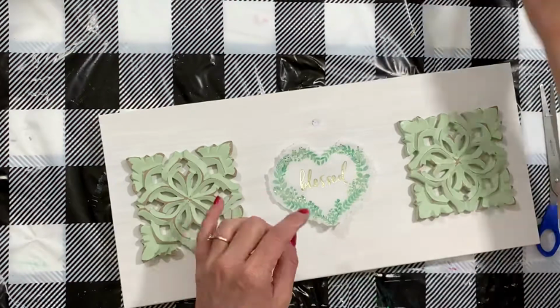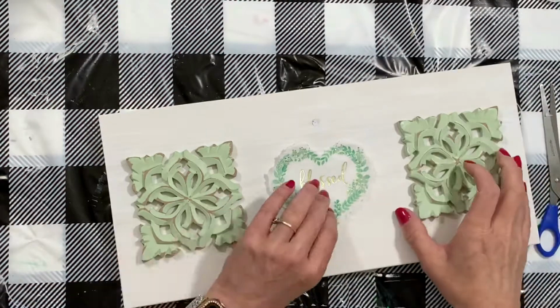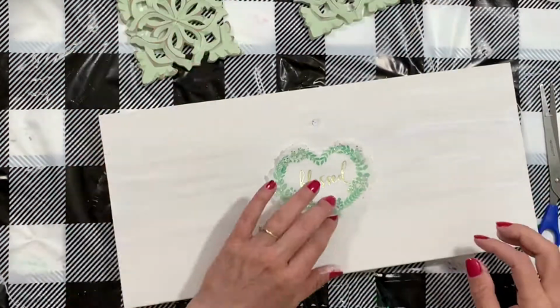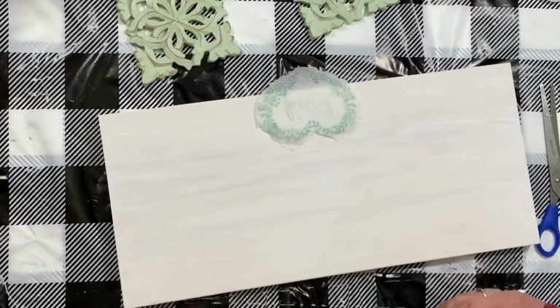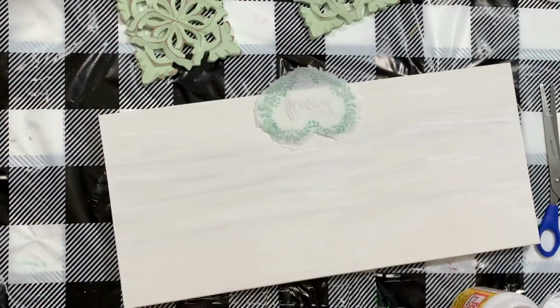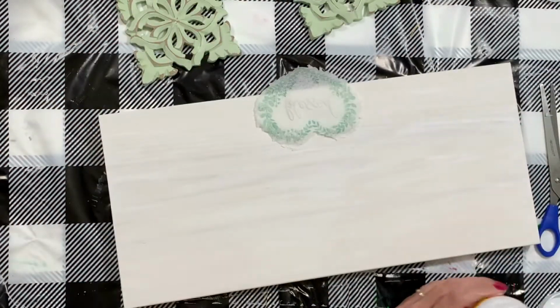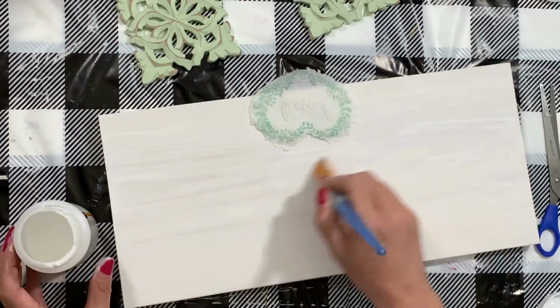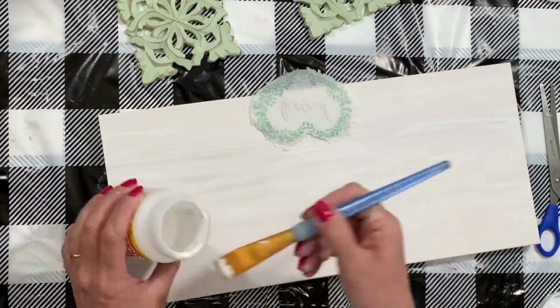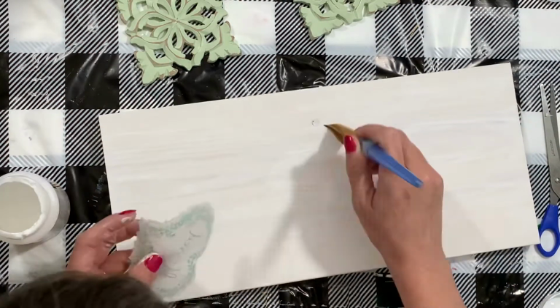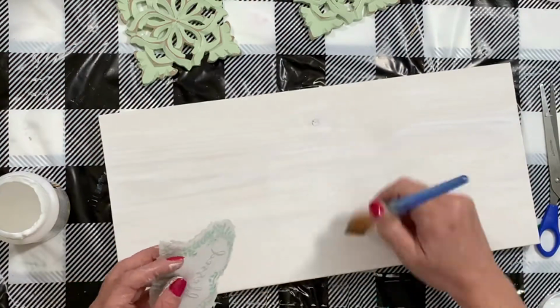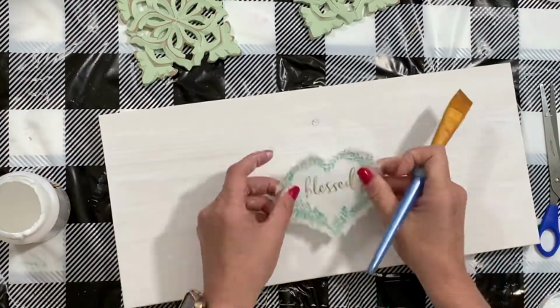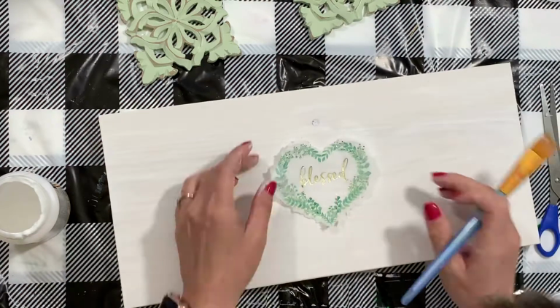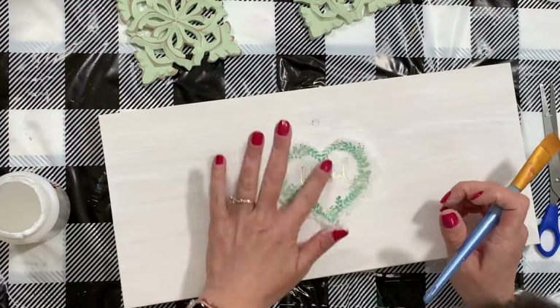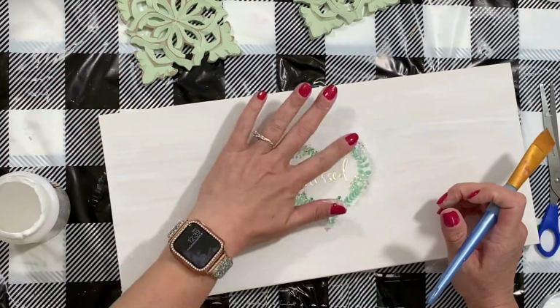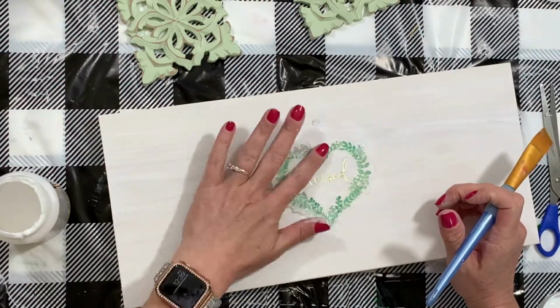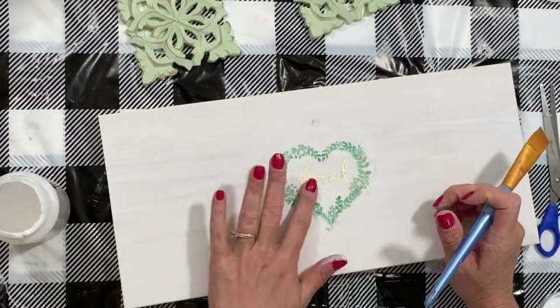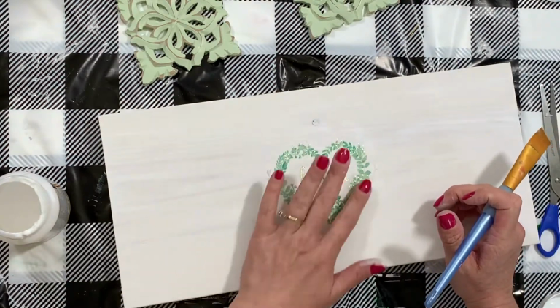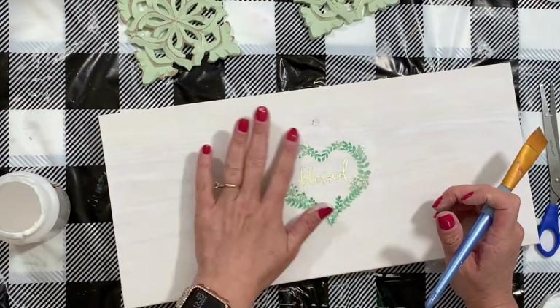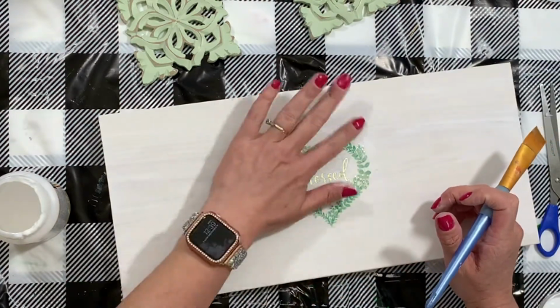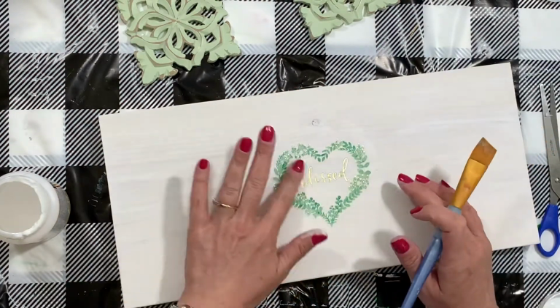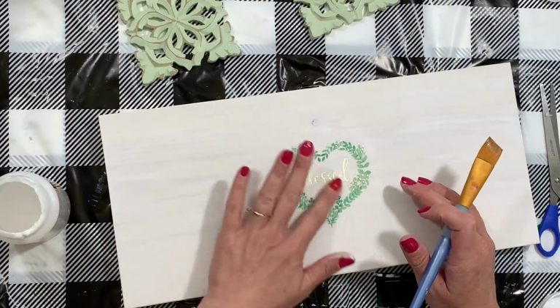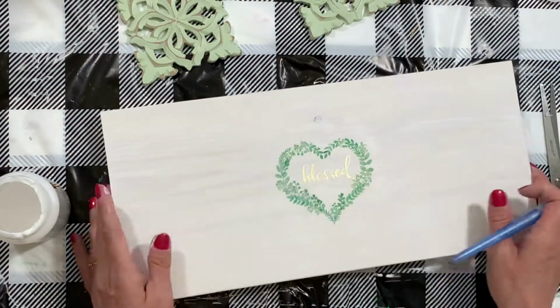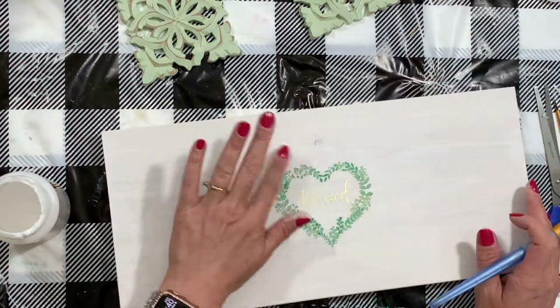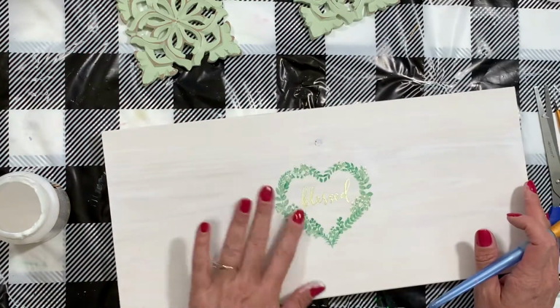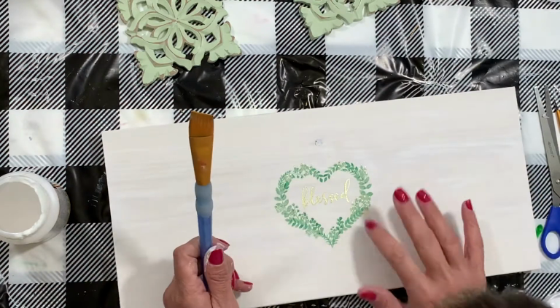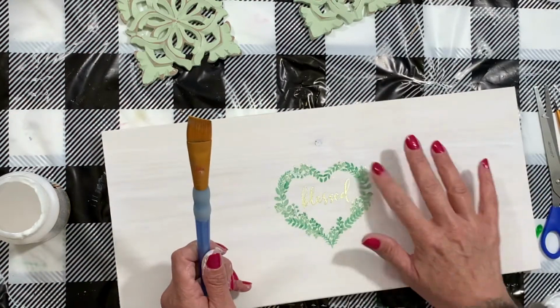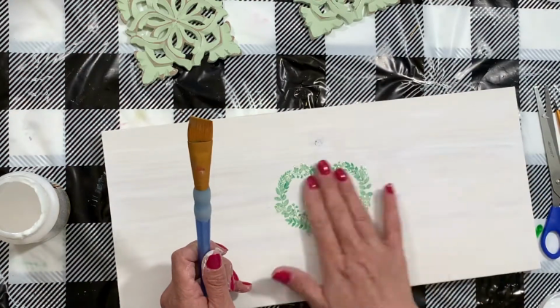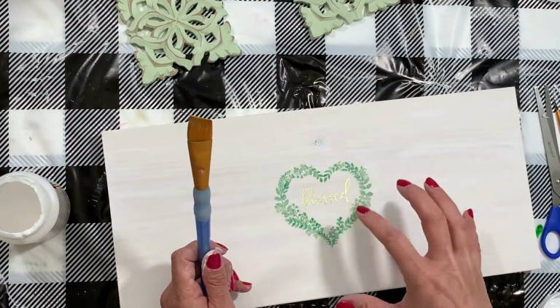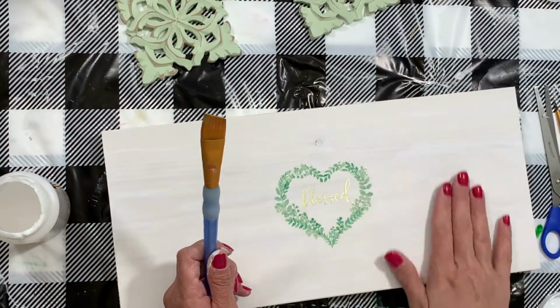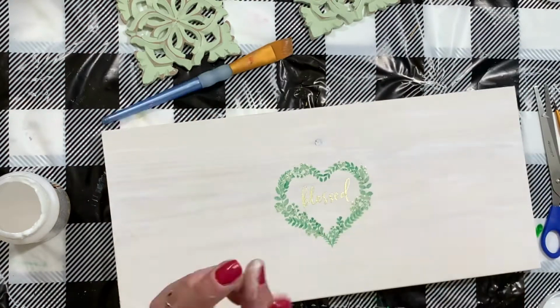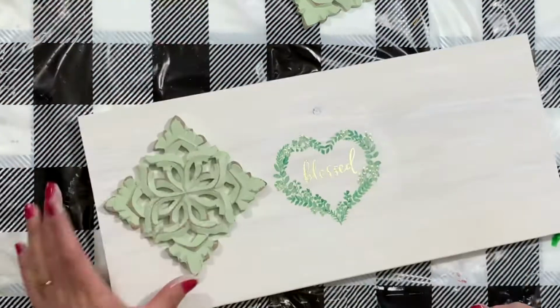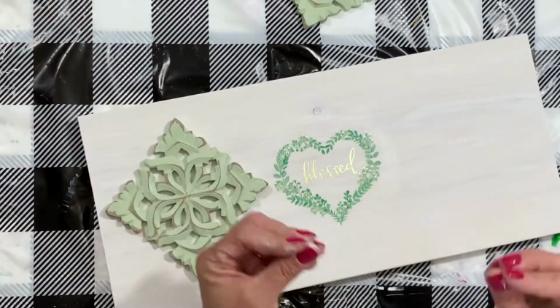Once I figure out where I want that, we're going to put a little bit of Mod Podge down and then very gently lay our napkin down on top of the Mod Podge. We are not going to go over the top of our napkin because I don't want to take away from that foil look.